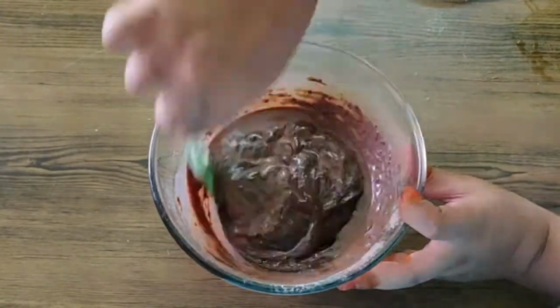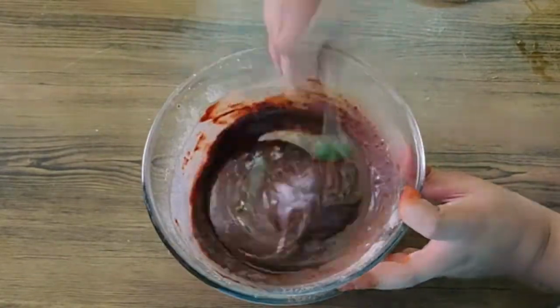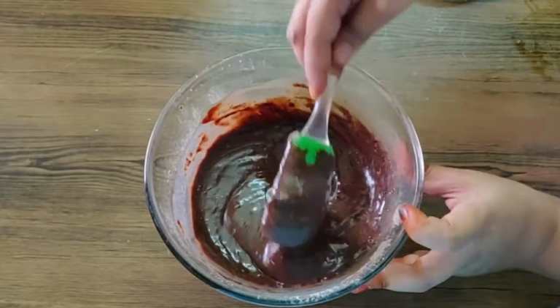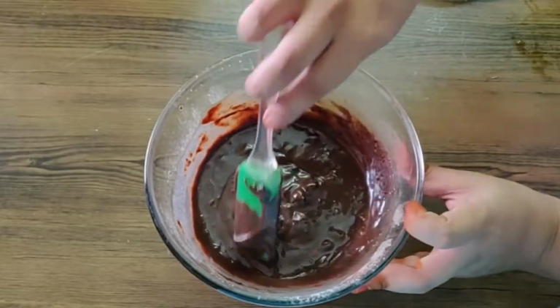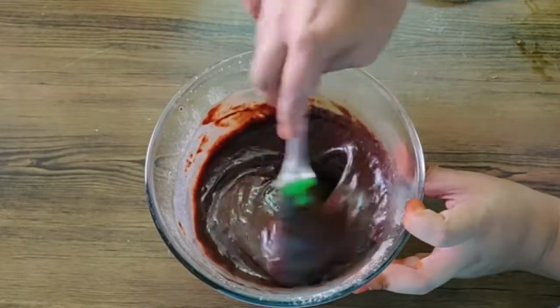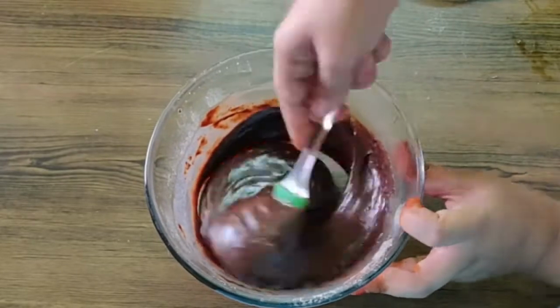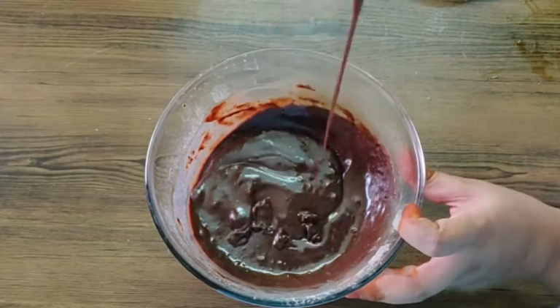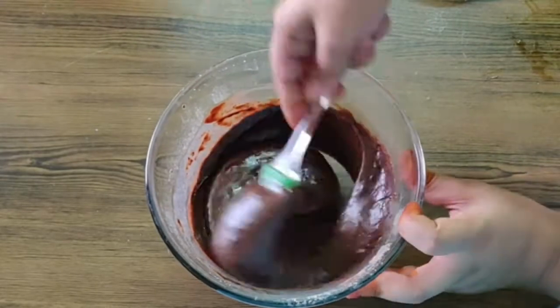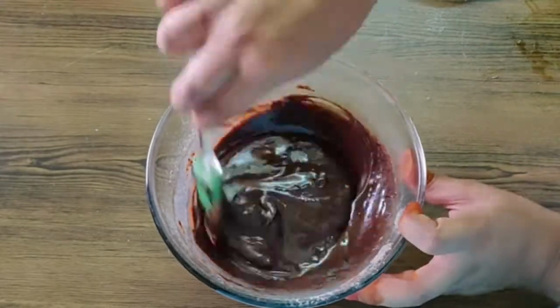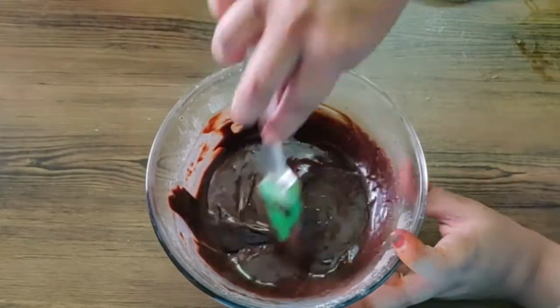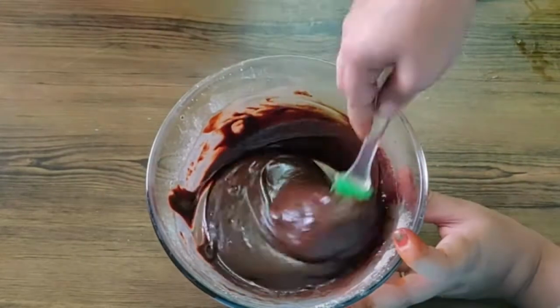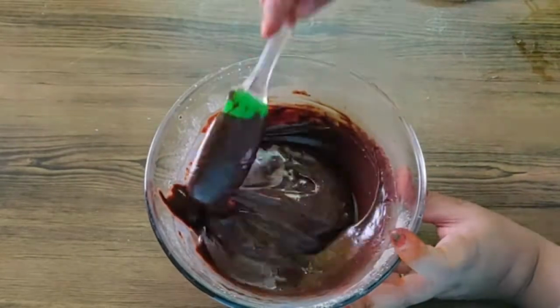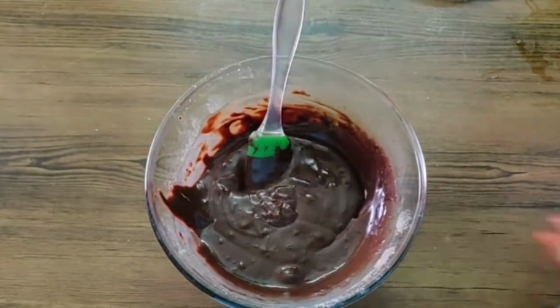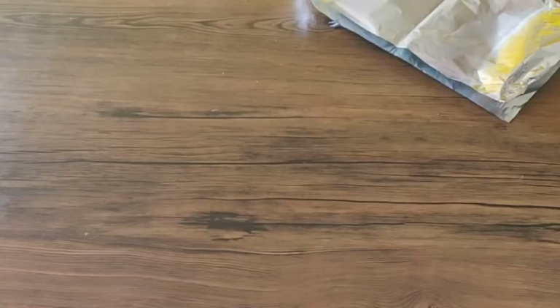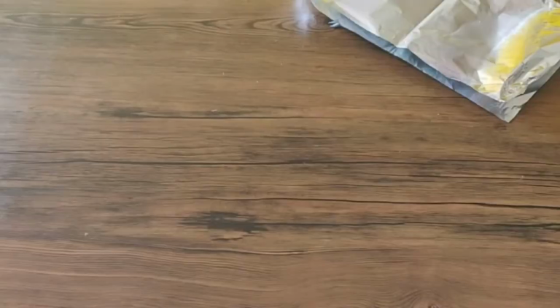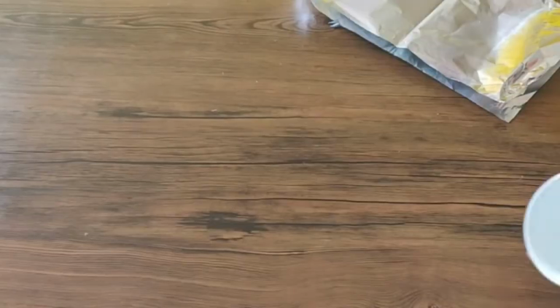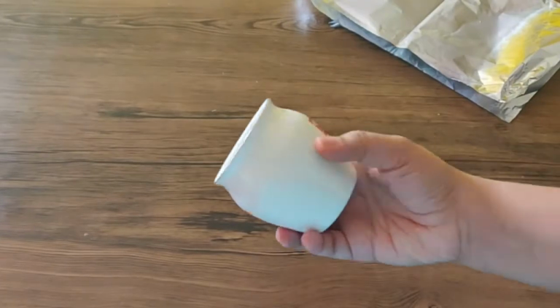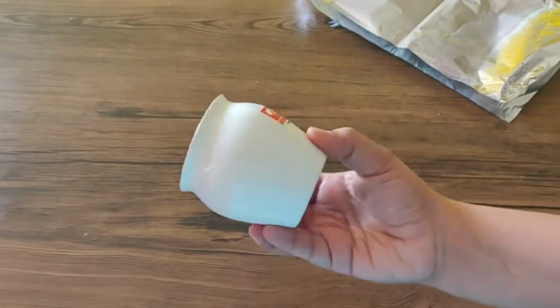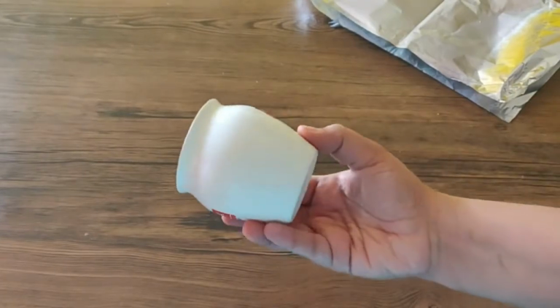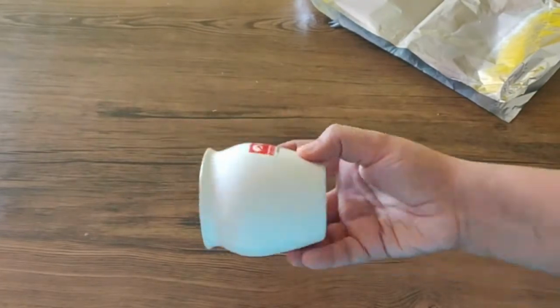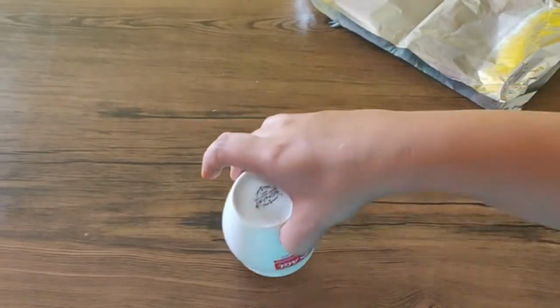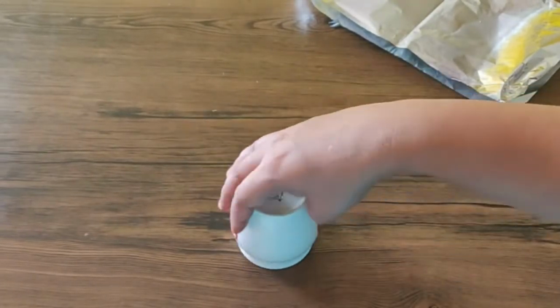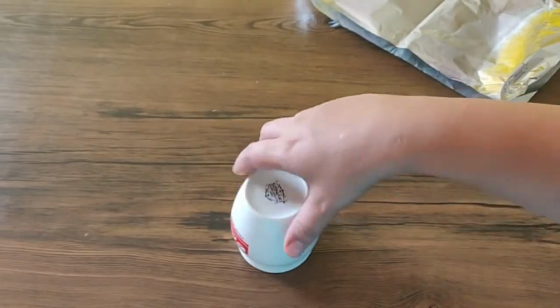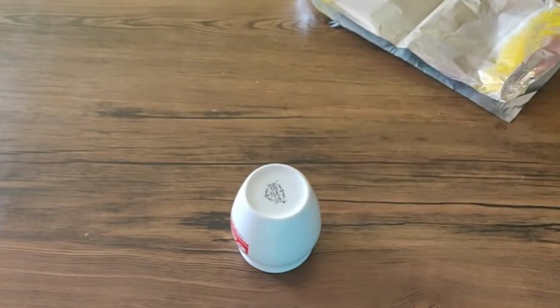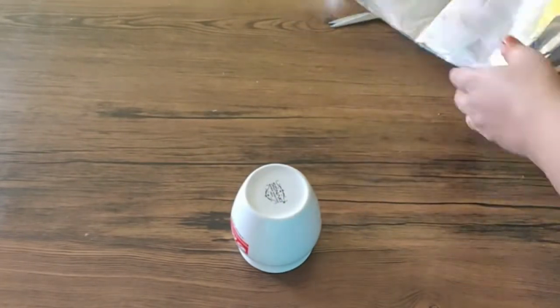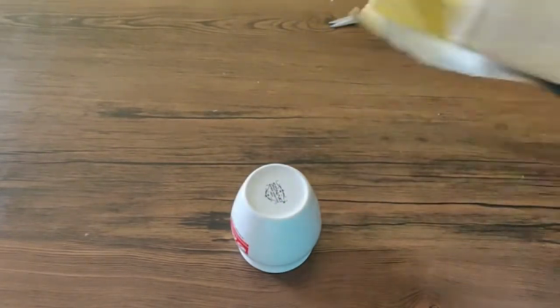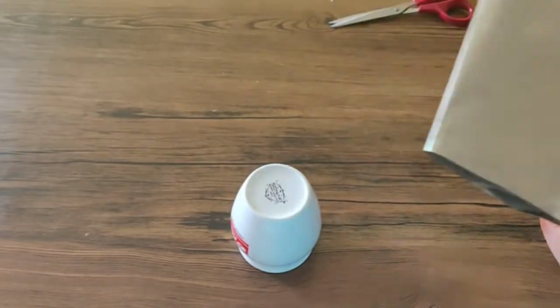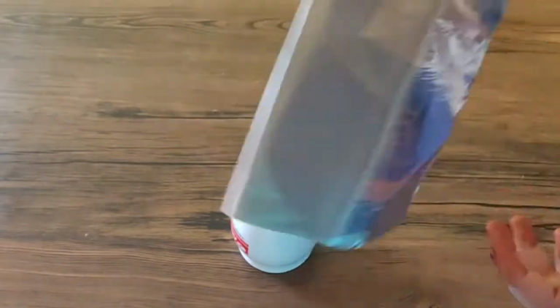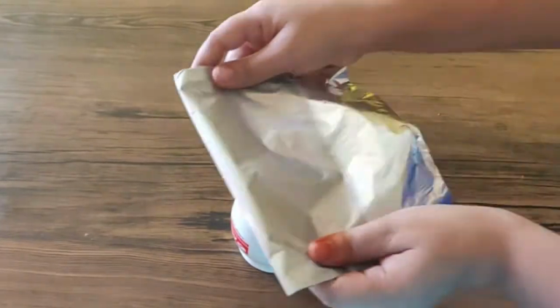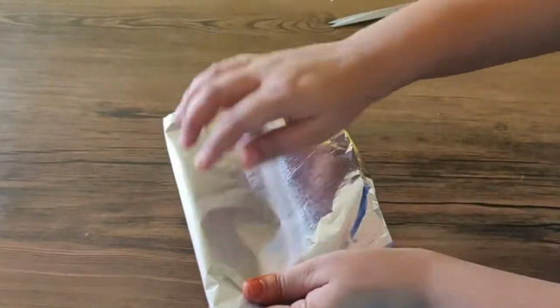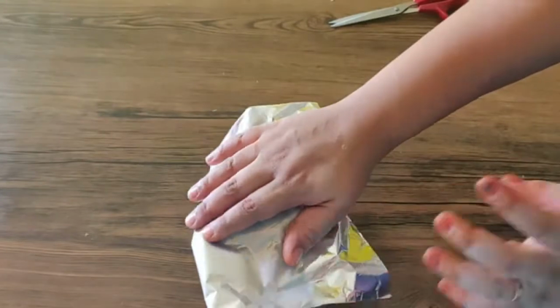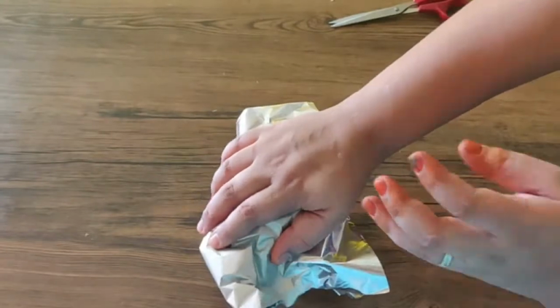After the chocolate cake batter is ready, I am going to transfer the chocolate cake batter. I don't have cake molds.